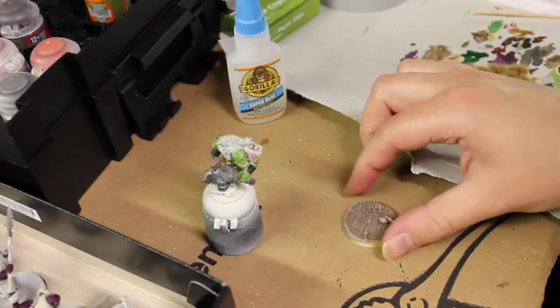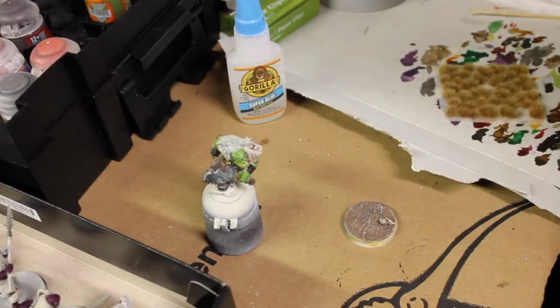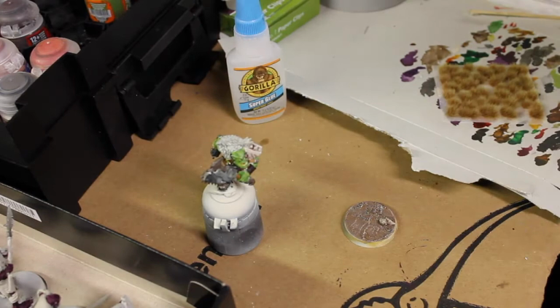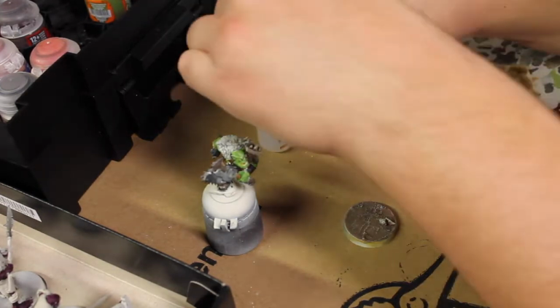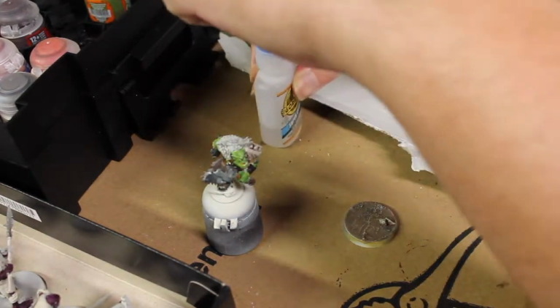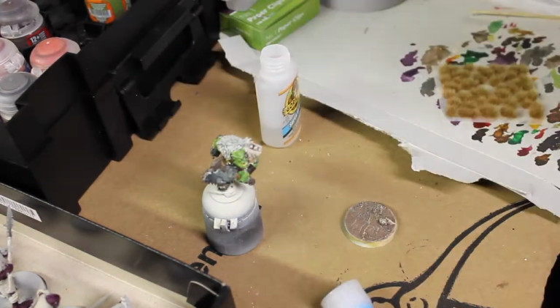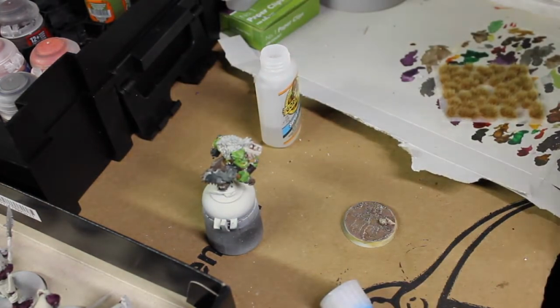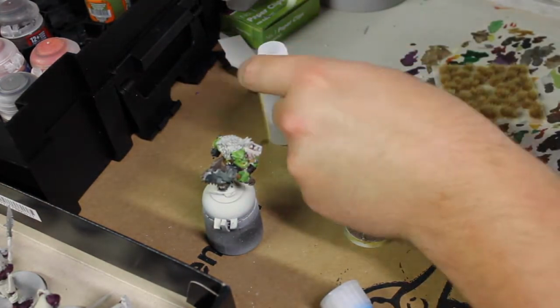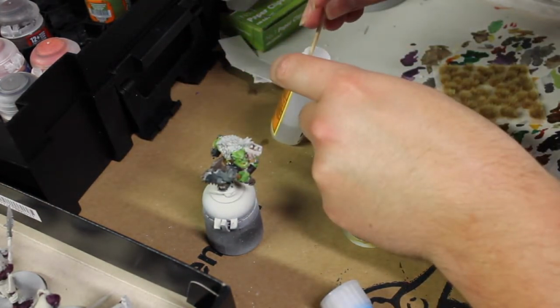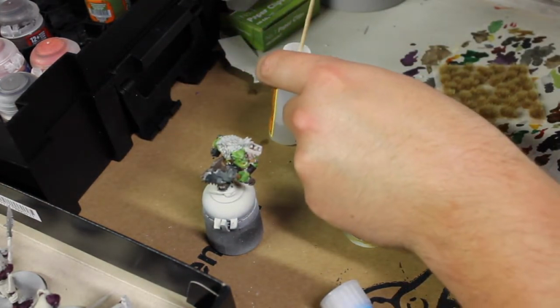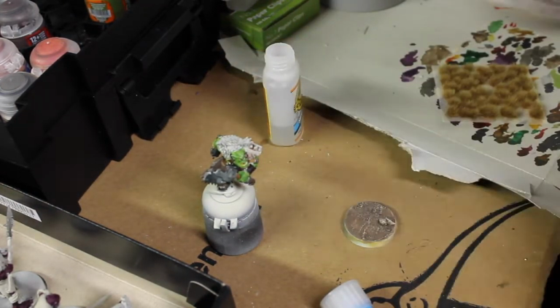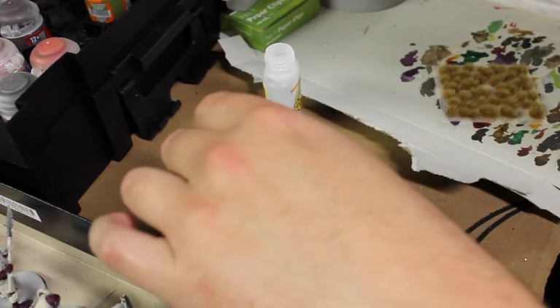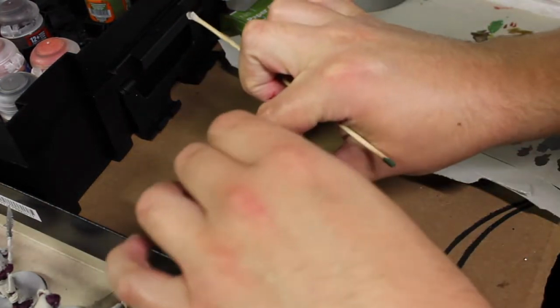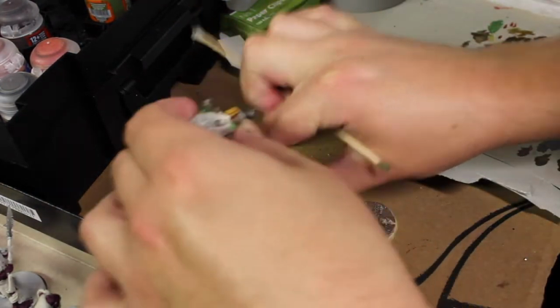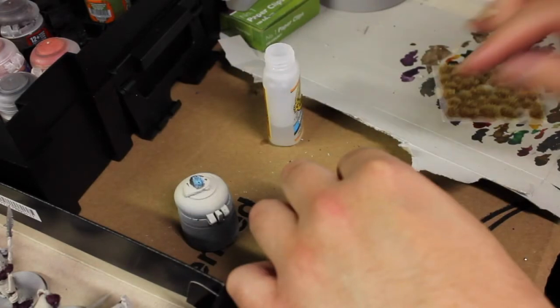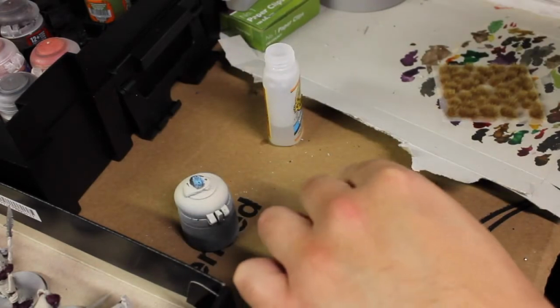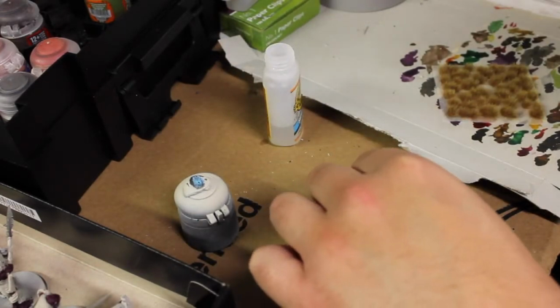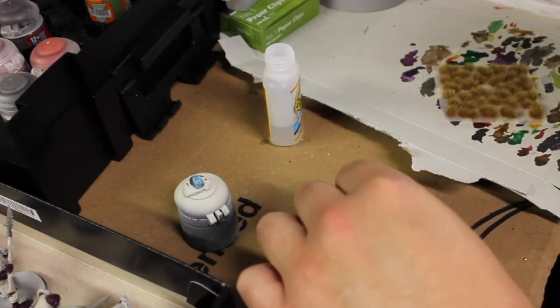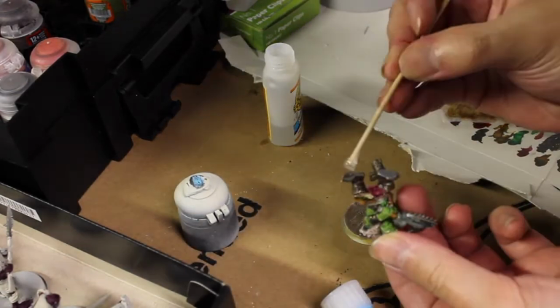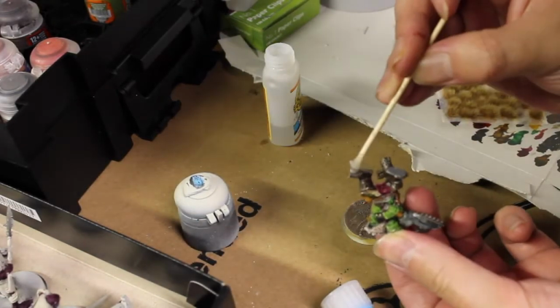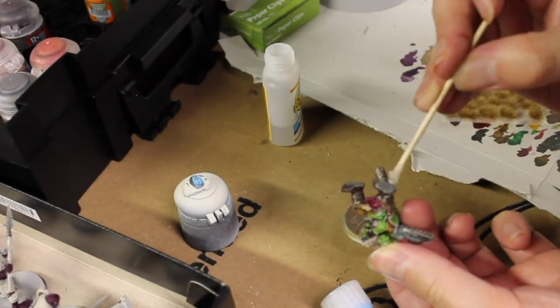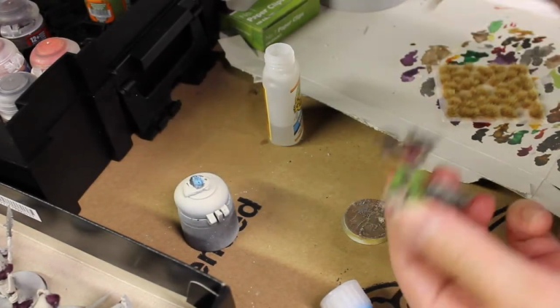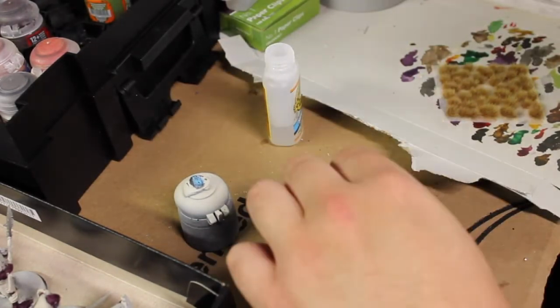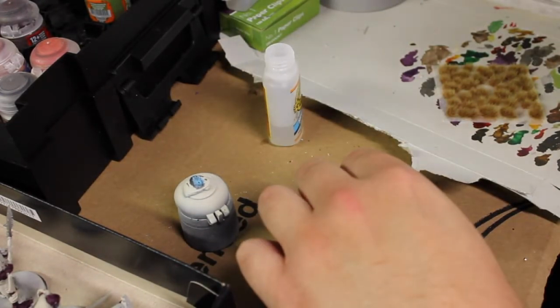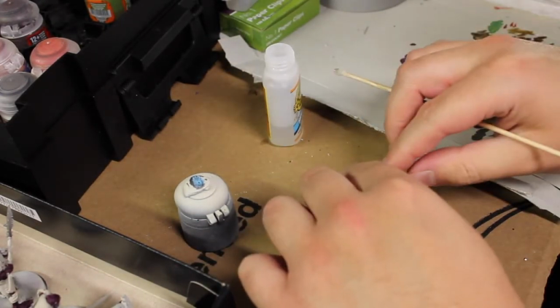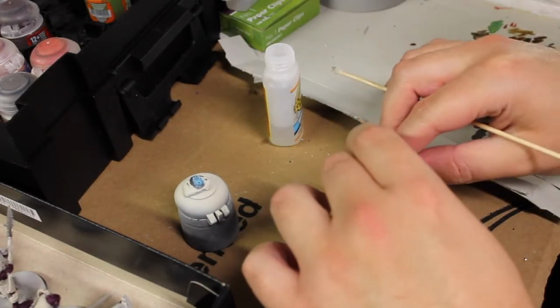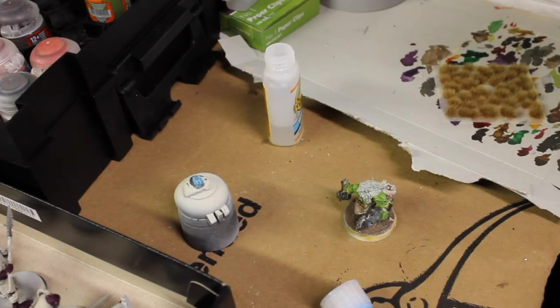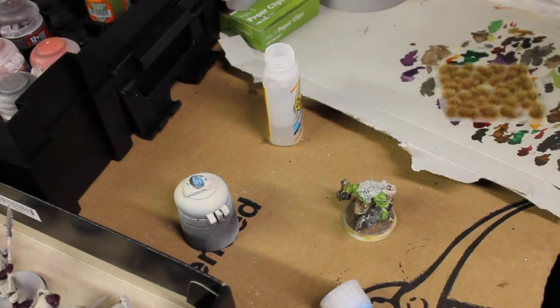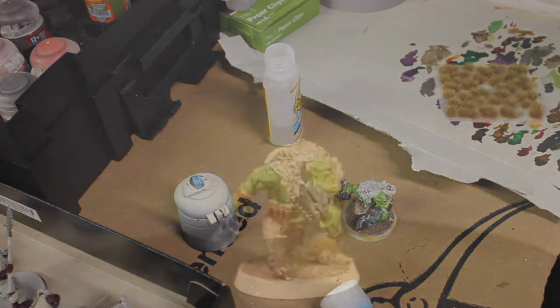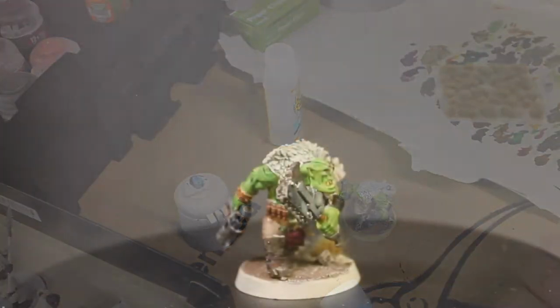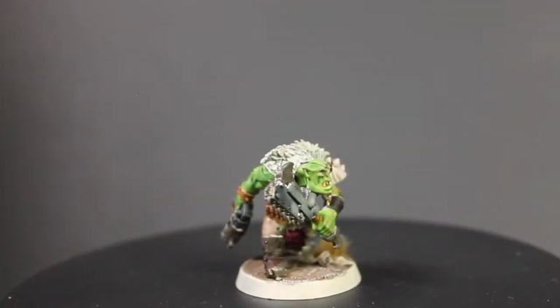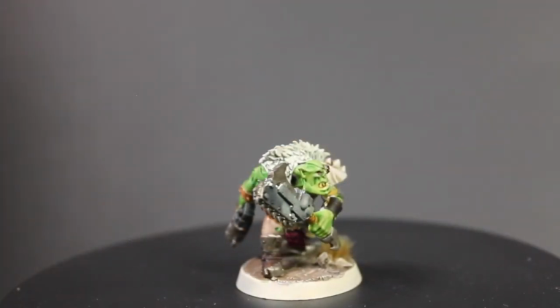You can now fully attach it to your base. If you want to see a tutorial on how I did this base, I will be posting one up soon afterwards. If you already have it attached to the base, you just base it as normal and then paint the rim of the base with whatever — I ended up using Wraithbone again.